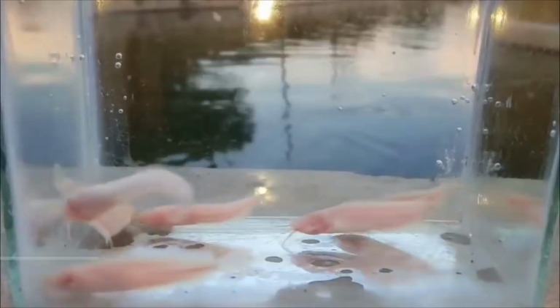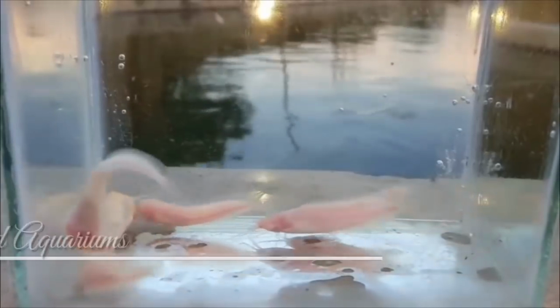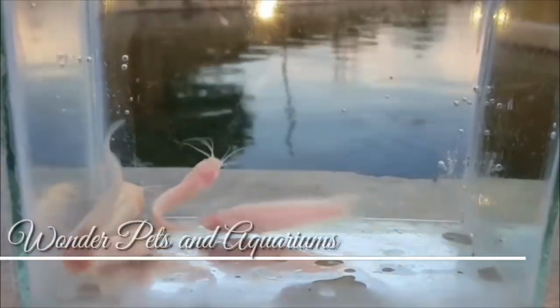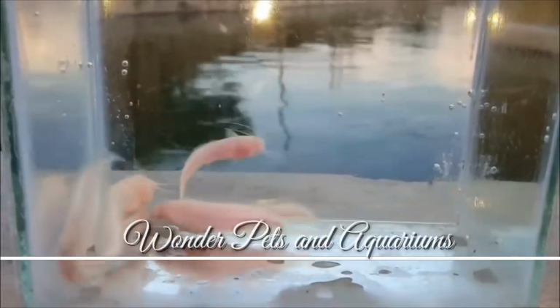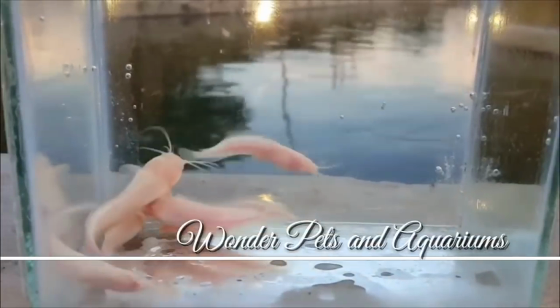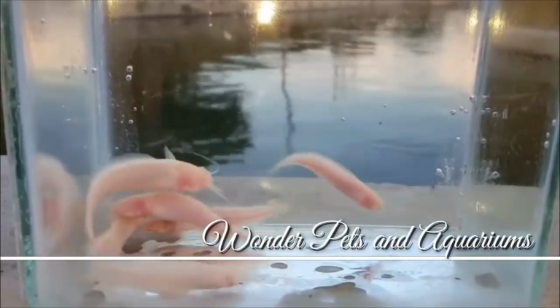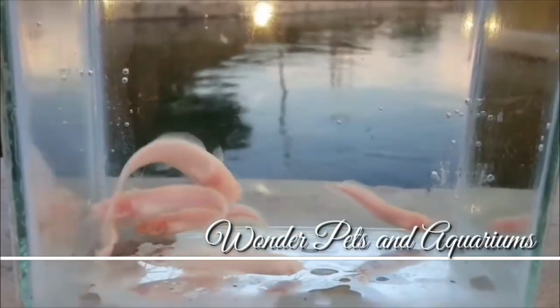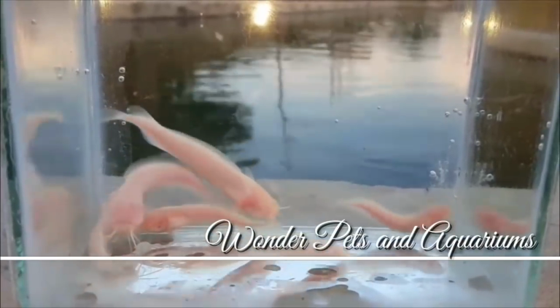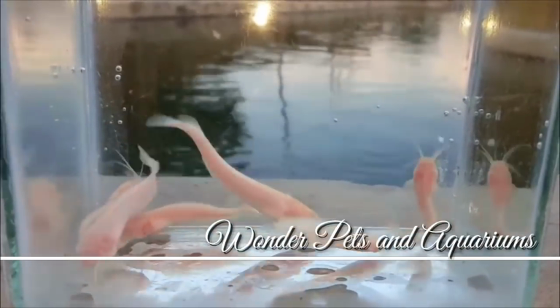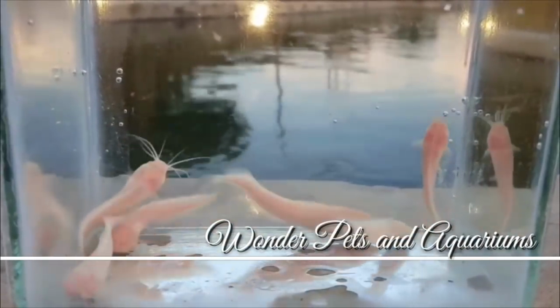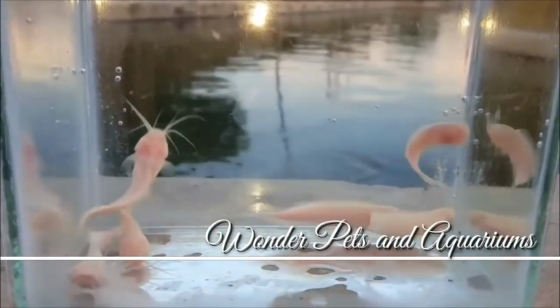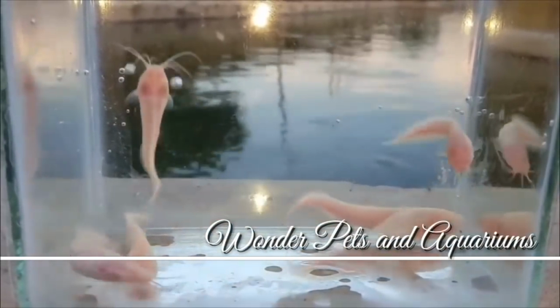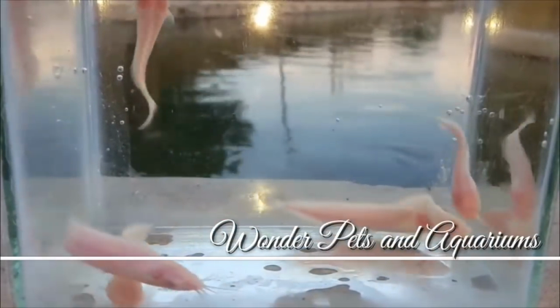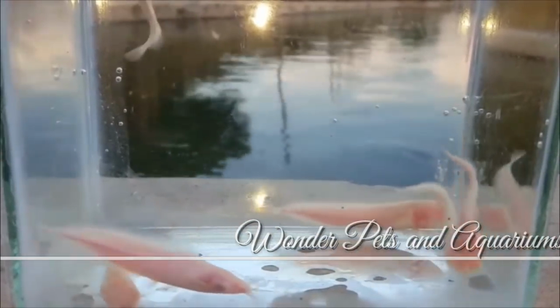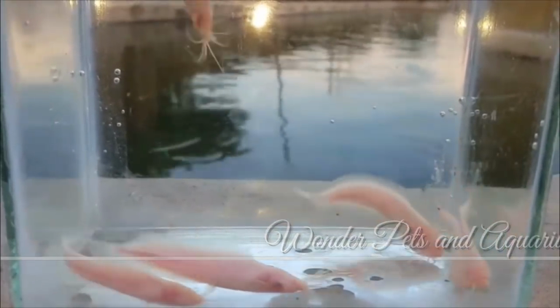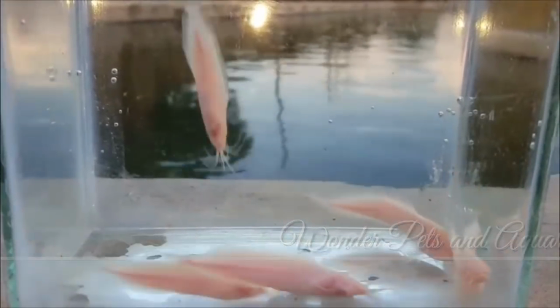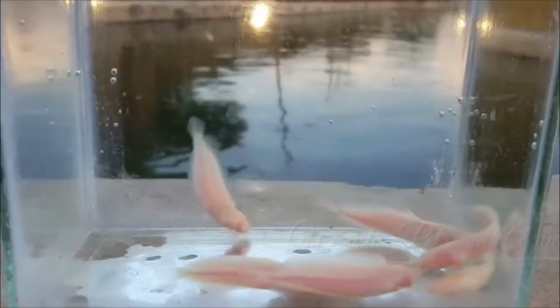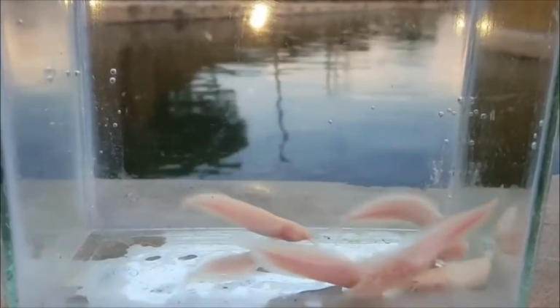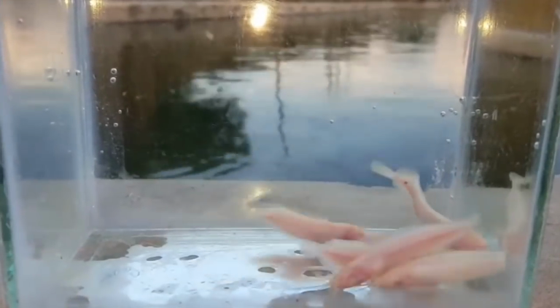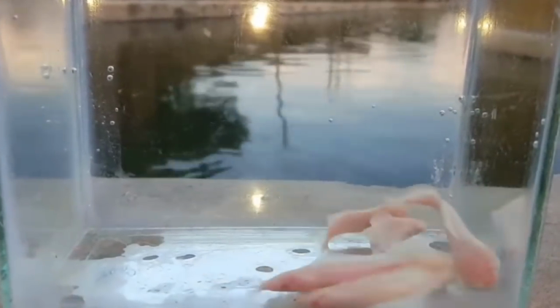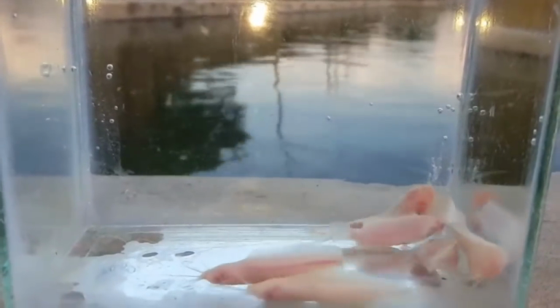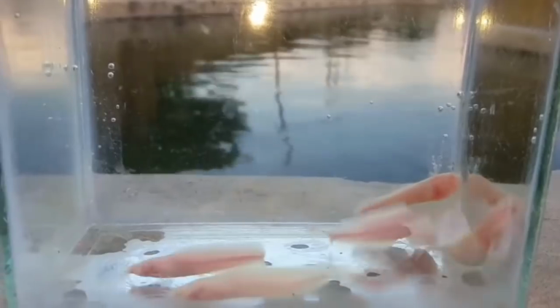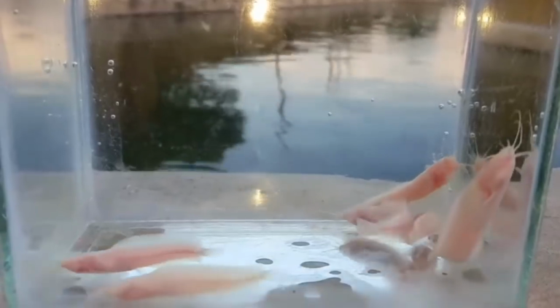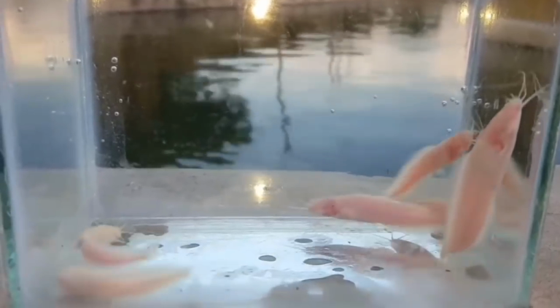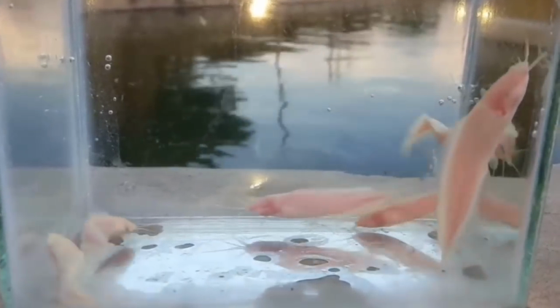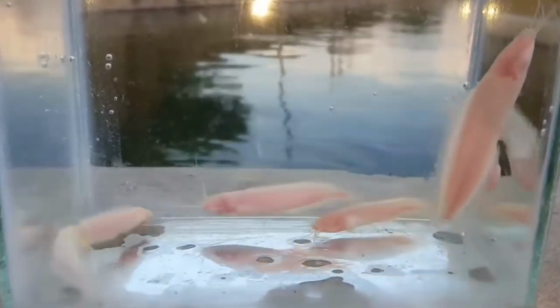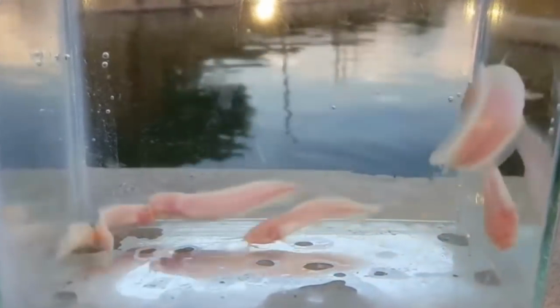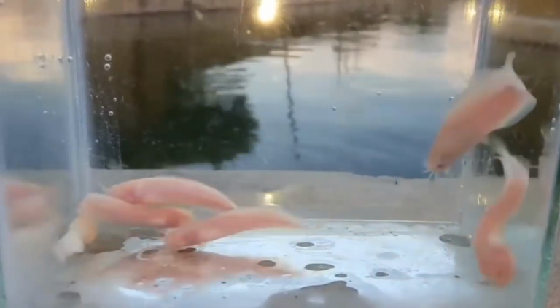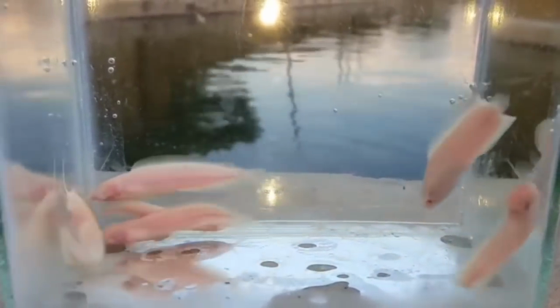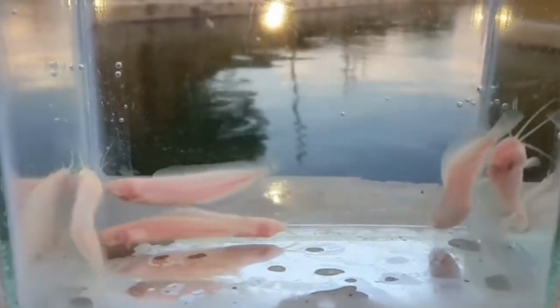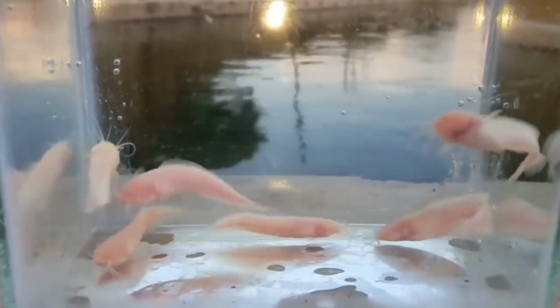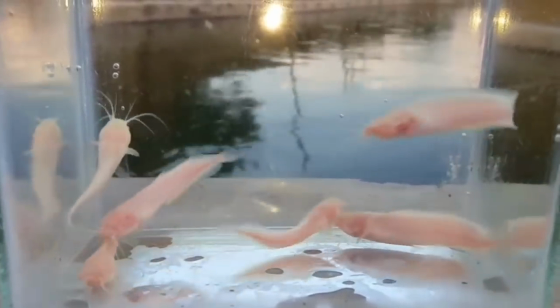Hey guys, I'm Haja here and welcome to Wanda Petsan Aquariums. This is an Albino Walking Catfish. If you look at the usual aquarium shops, you can tell this is an Albino Catfish.